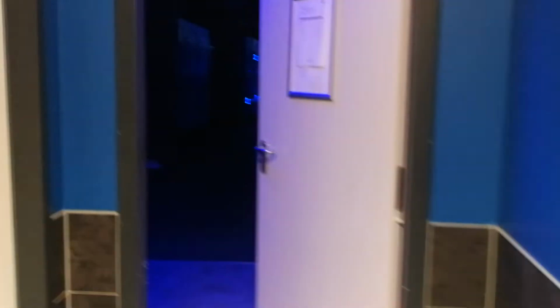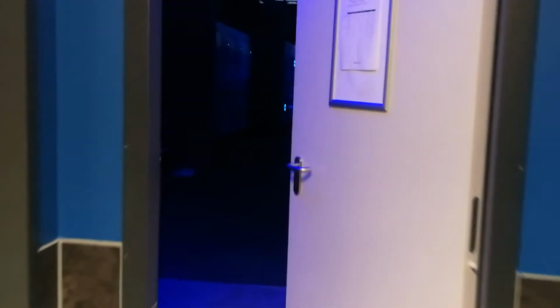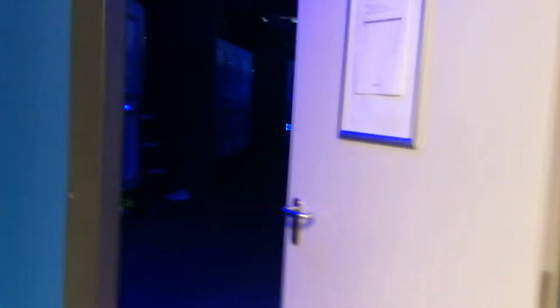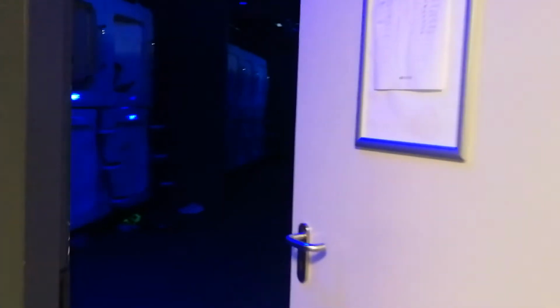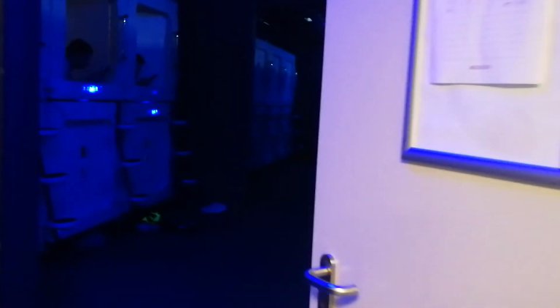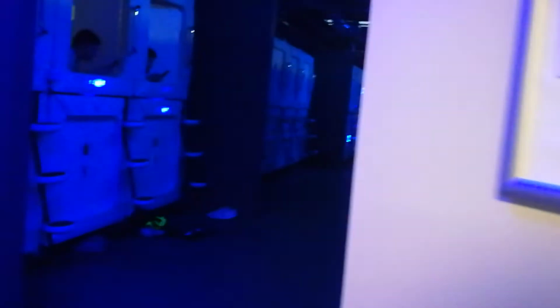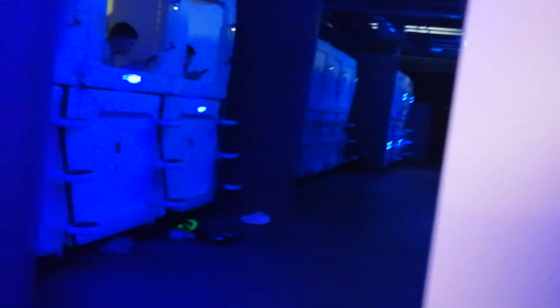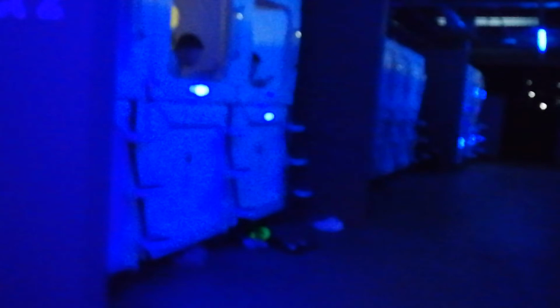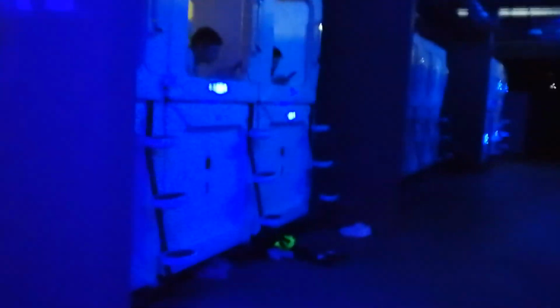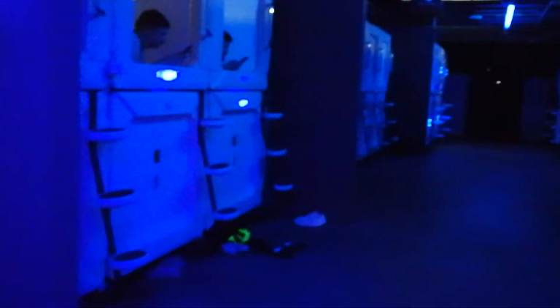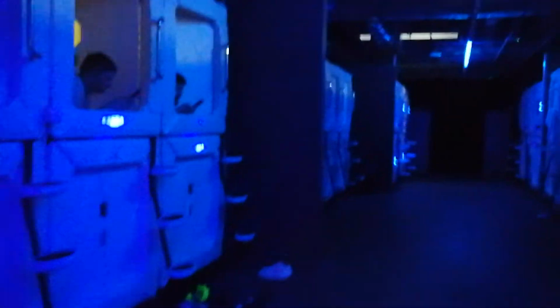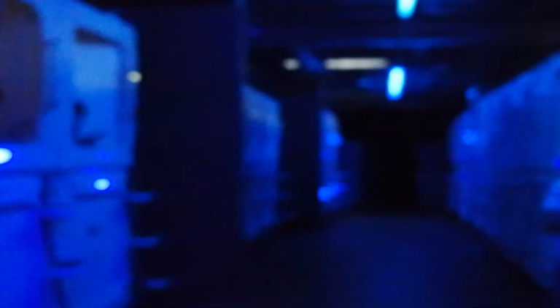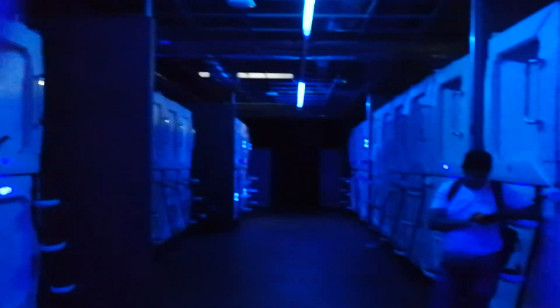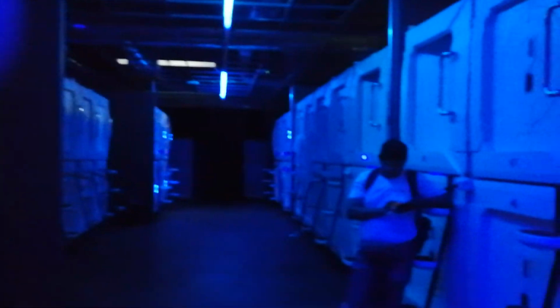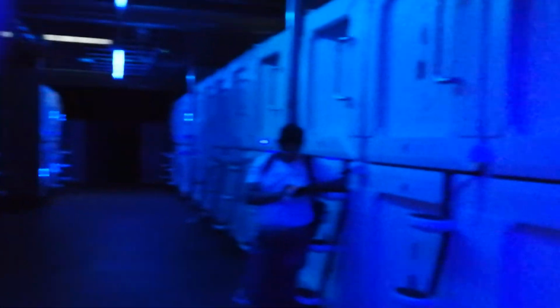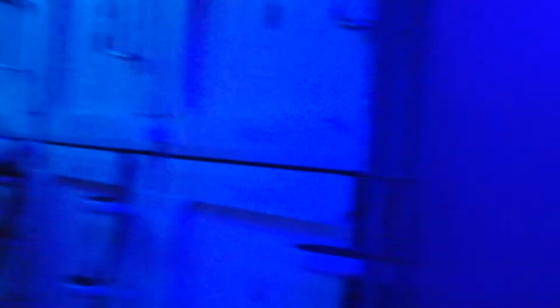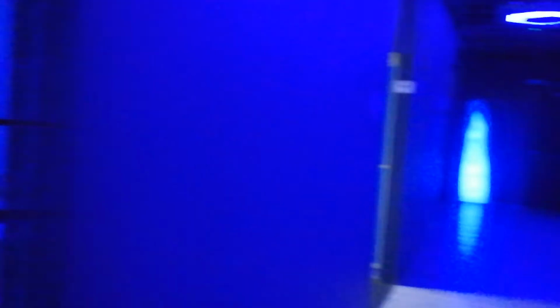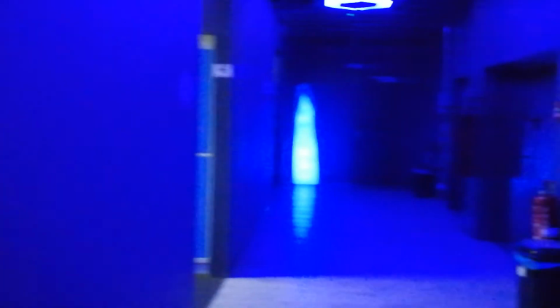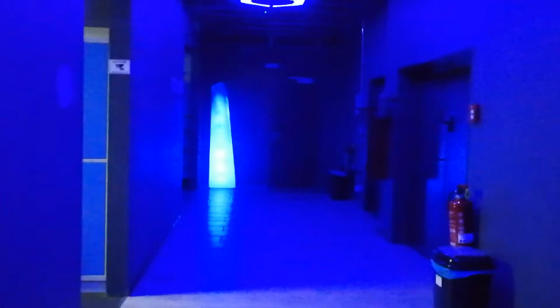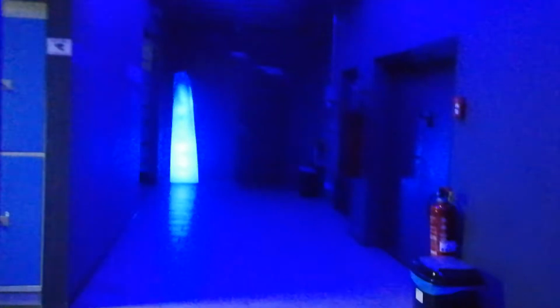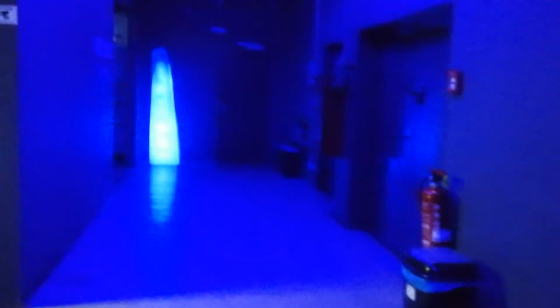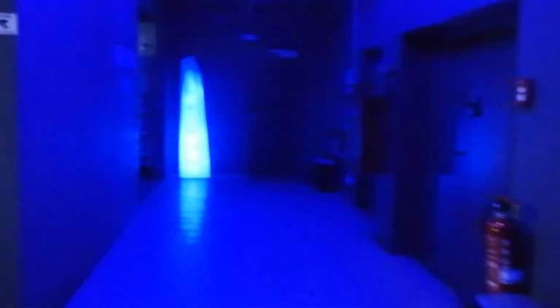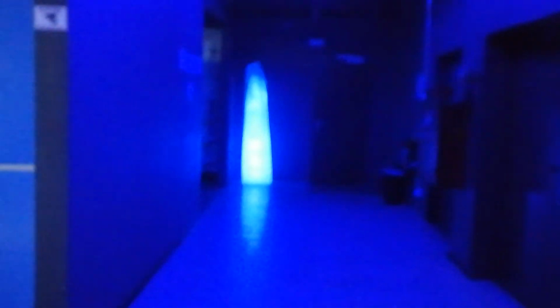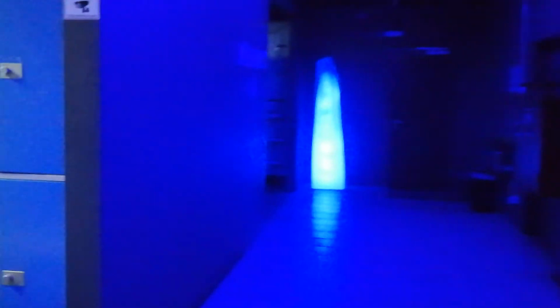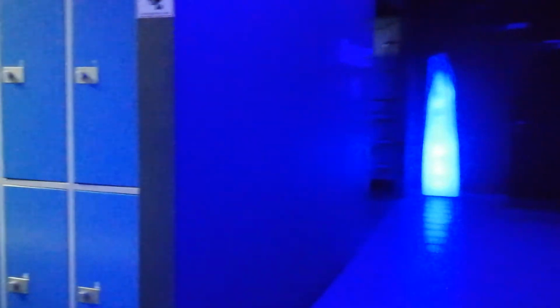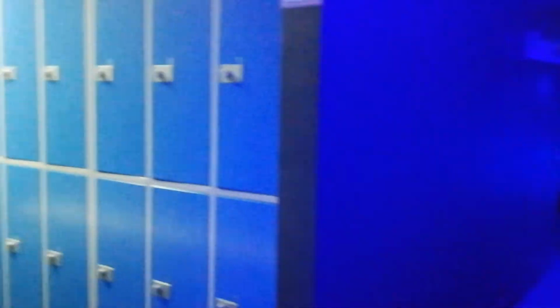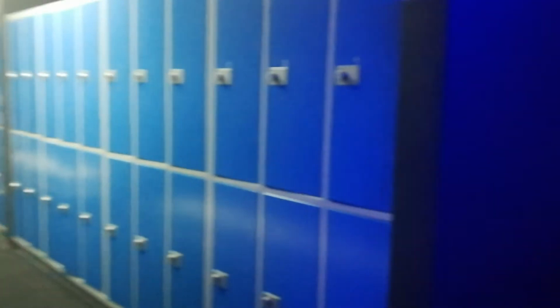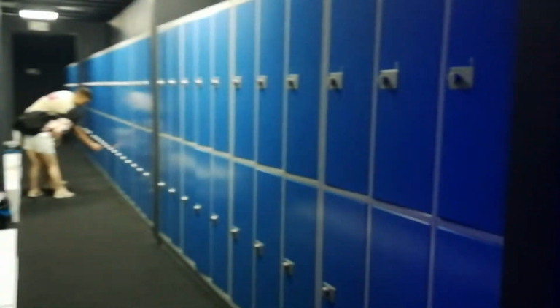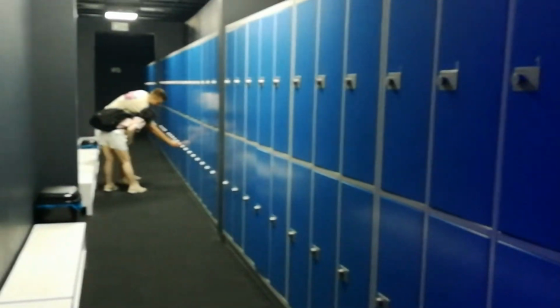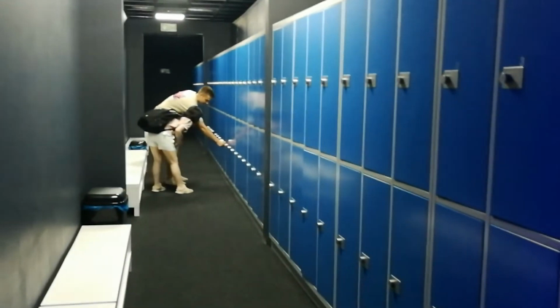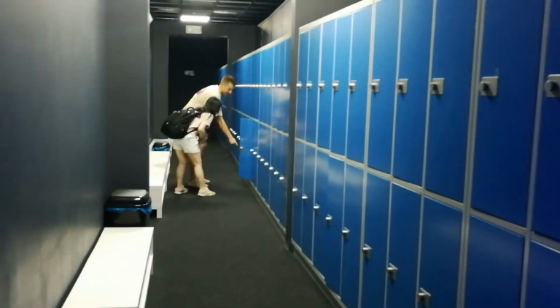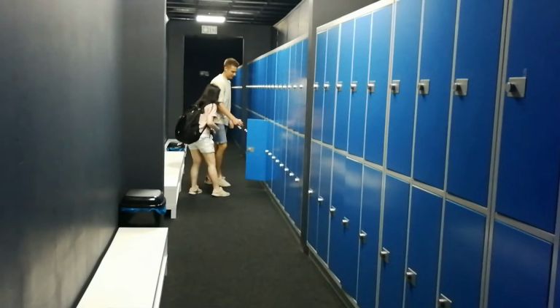You will use the locker for your things. The locker works the same way. The phone is yours — first press the button, put the card here, and it will open.